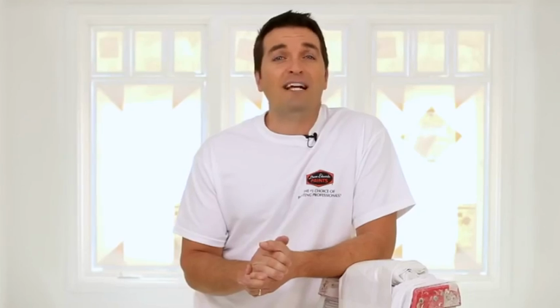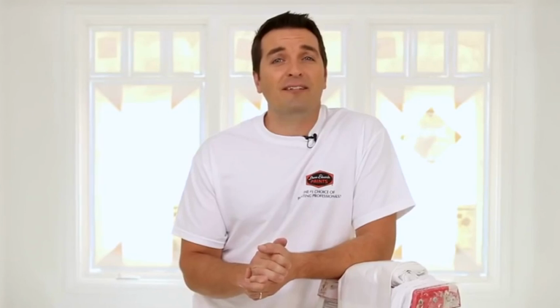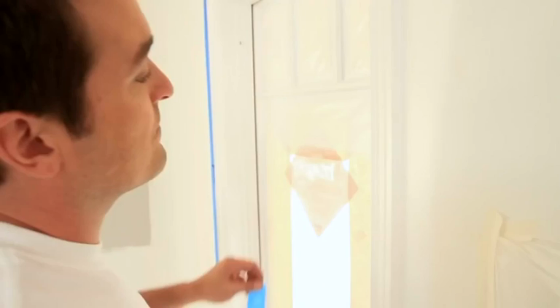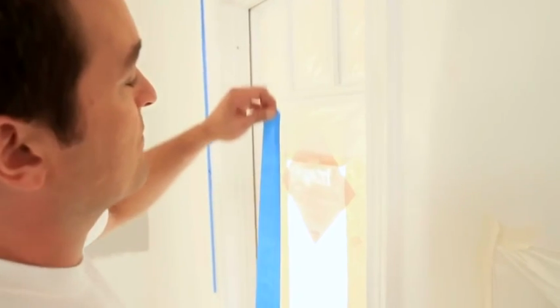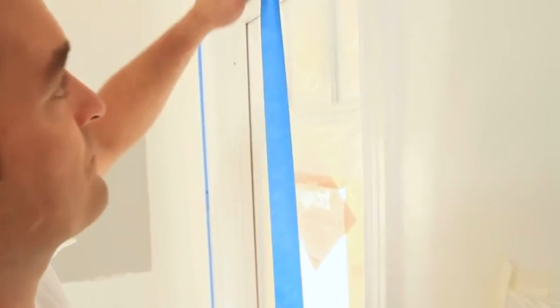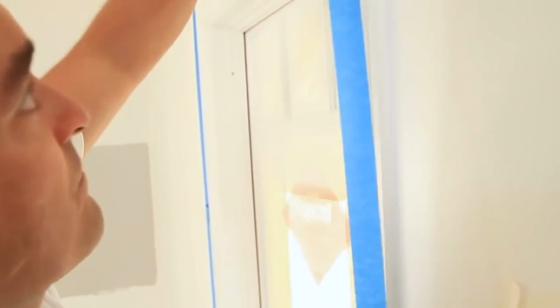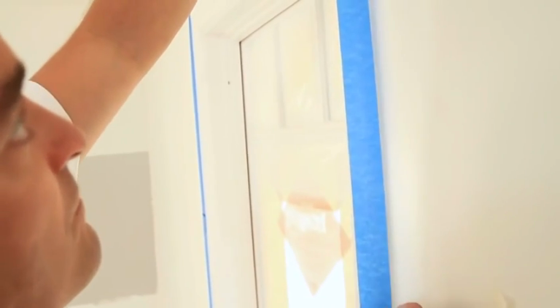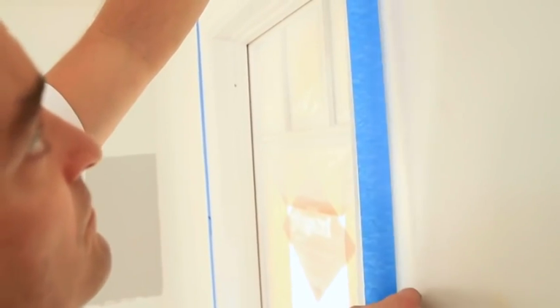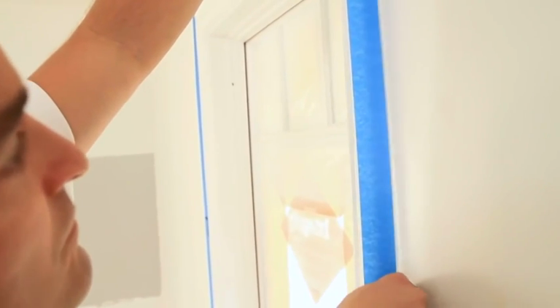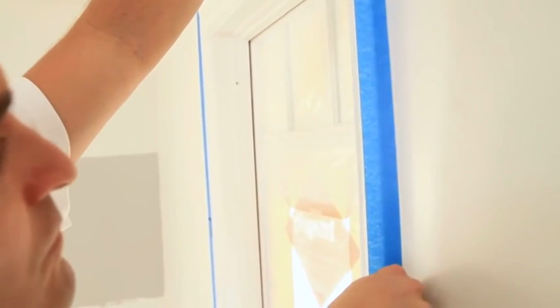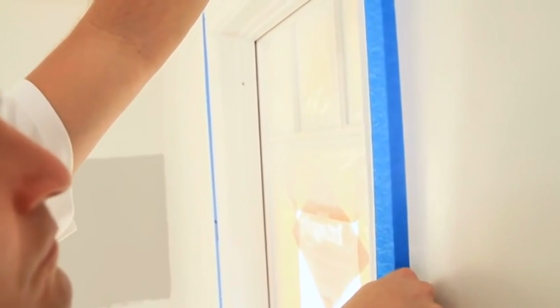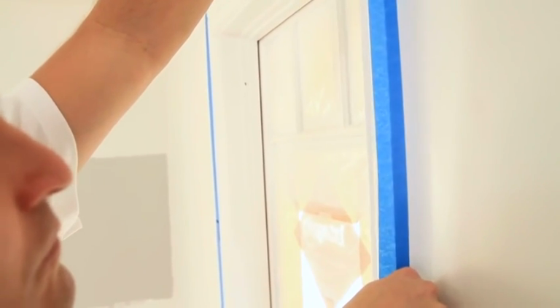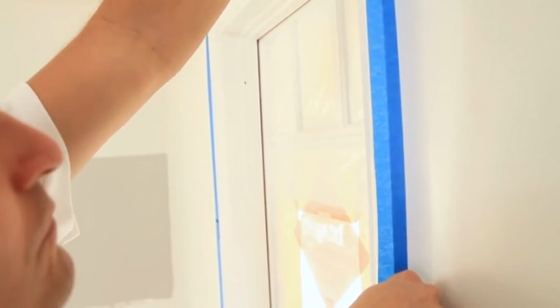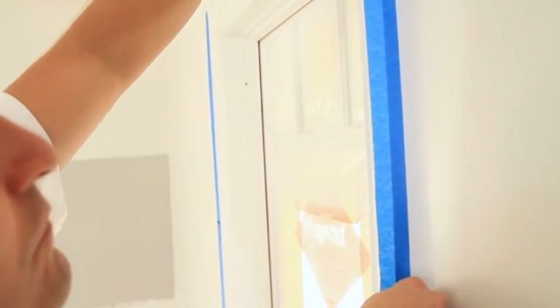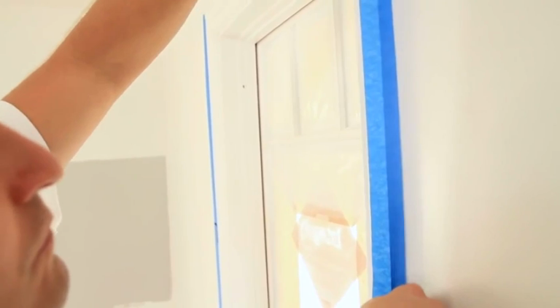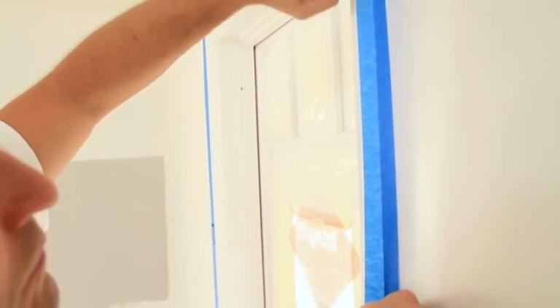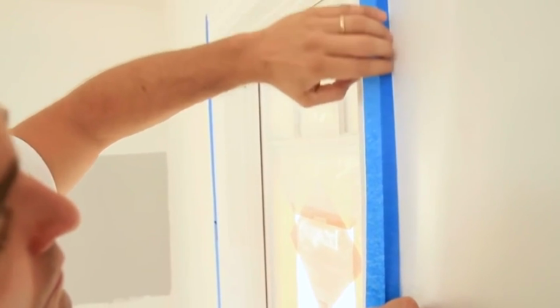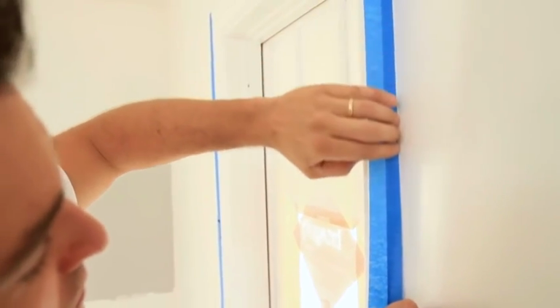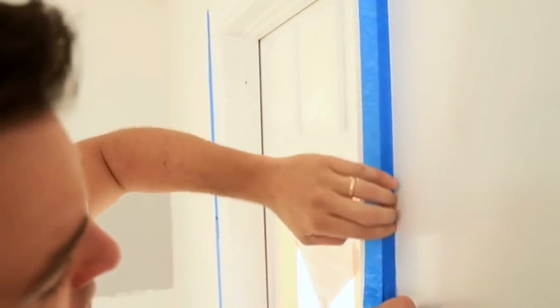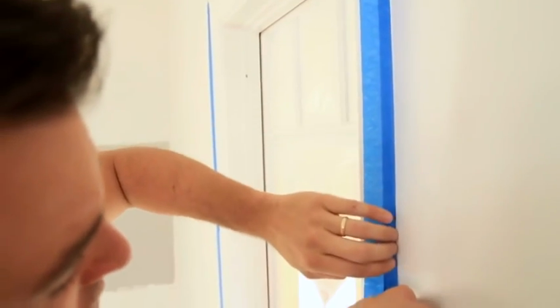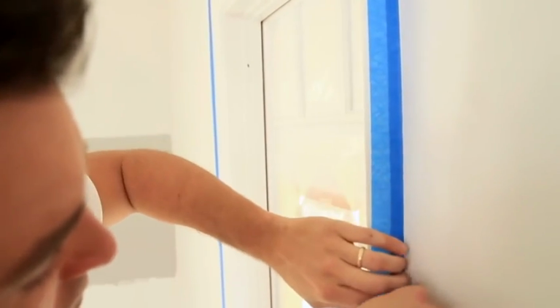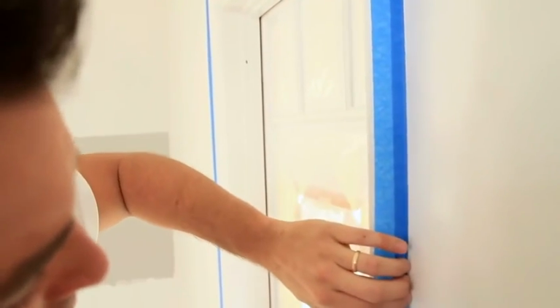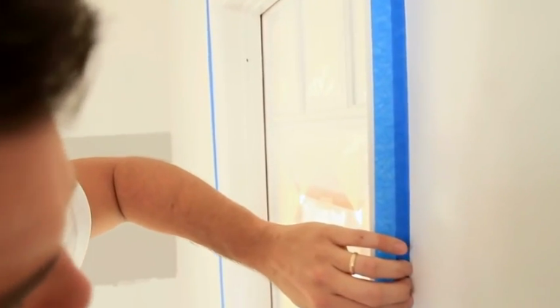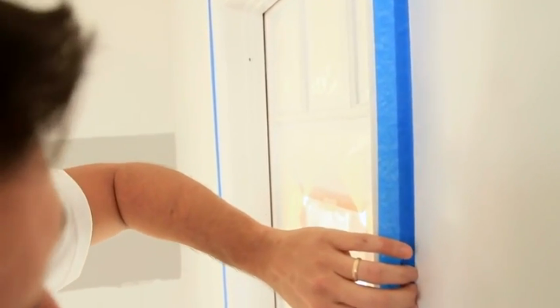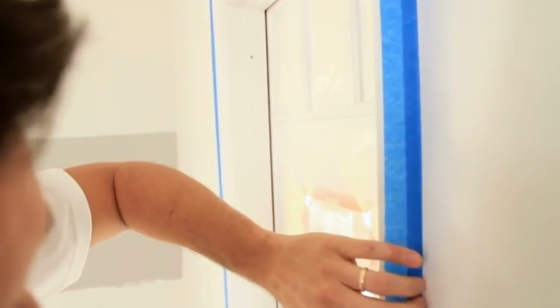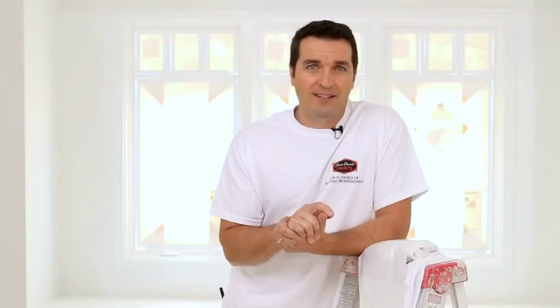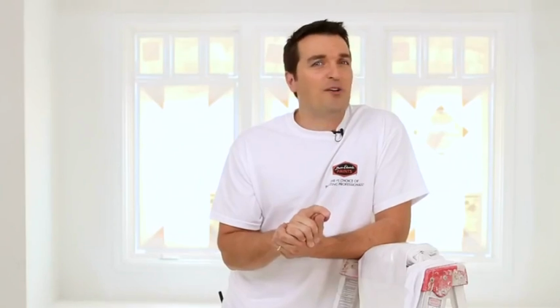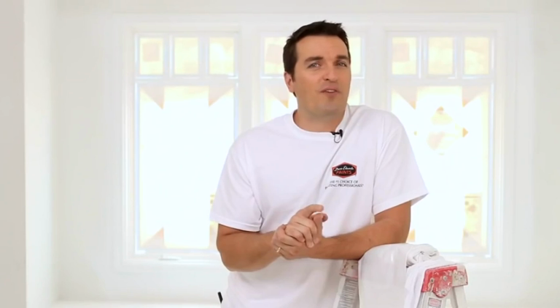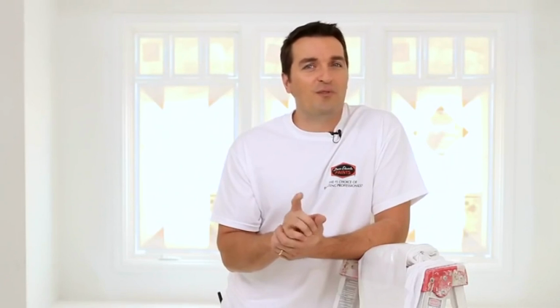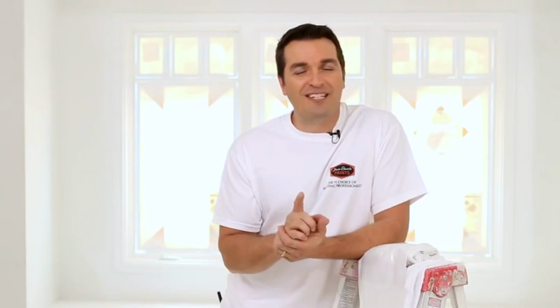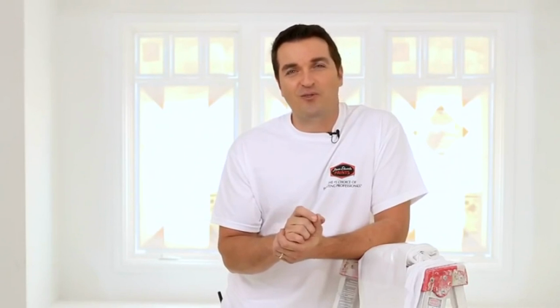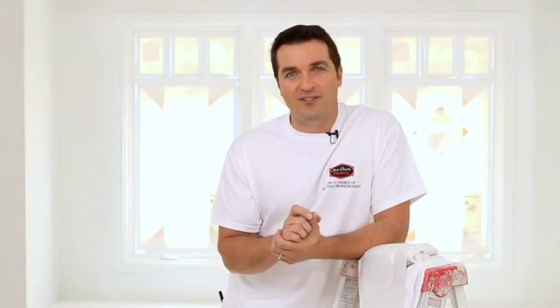Lastly, apply masking tape around trim, doors, and windows to avoid getting paint on them. Don't forget to run your finger along the edge to create a tight seal so the paint won't bleed under. This will also provide you with a clean, straight edge.